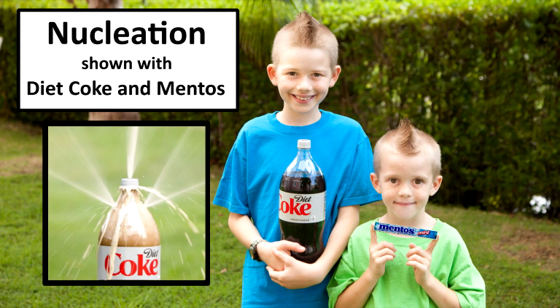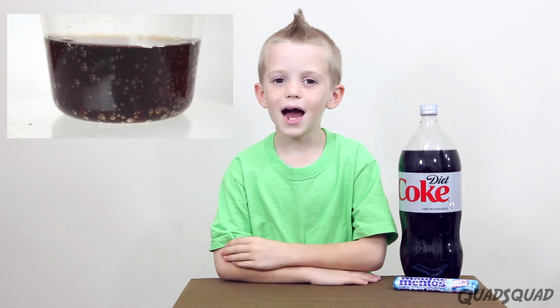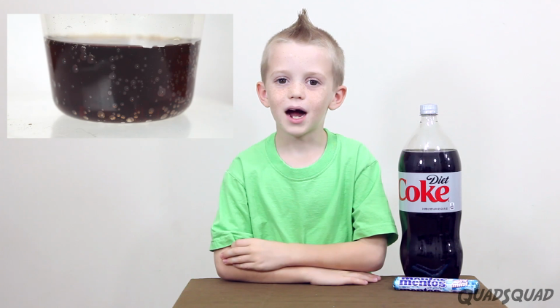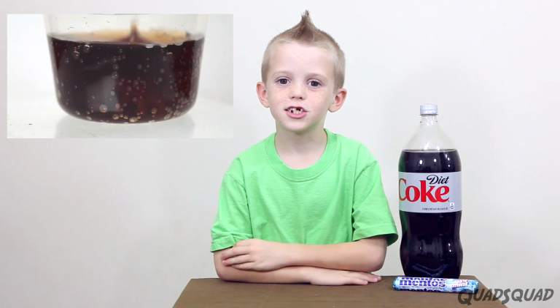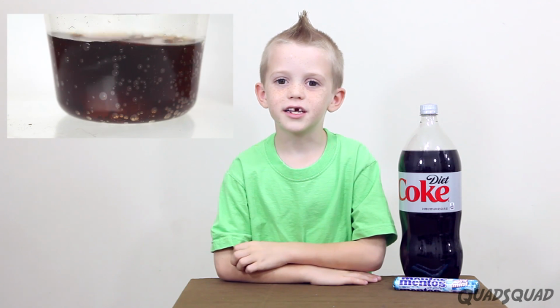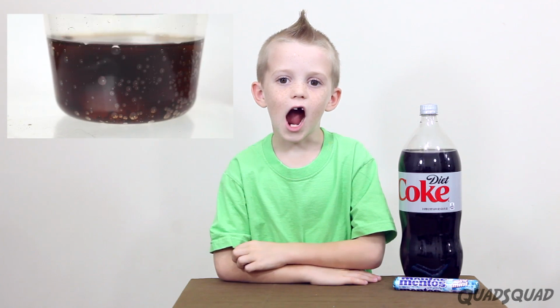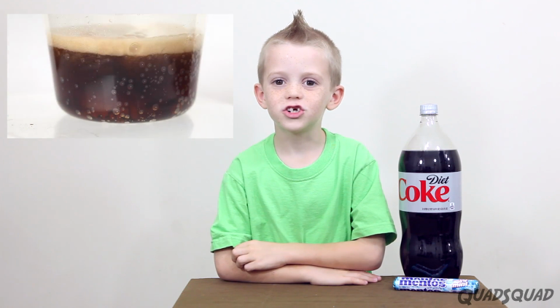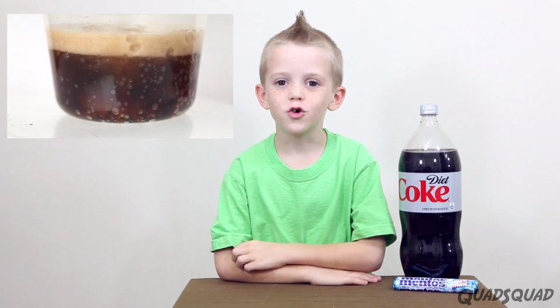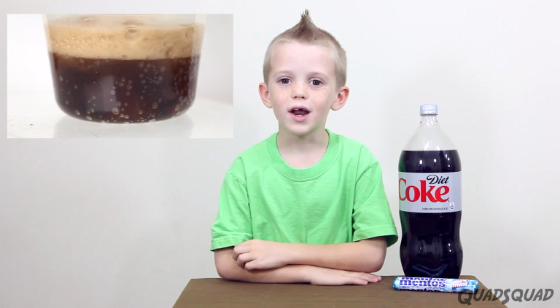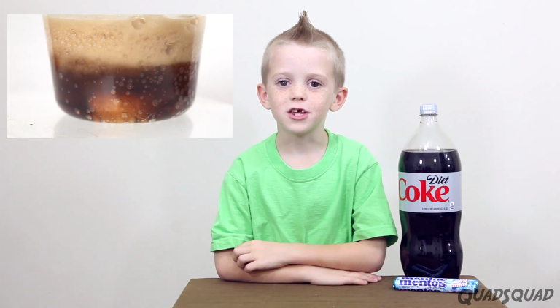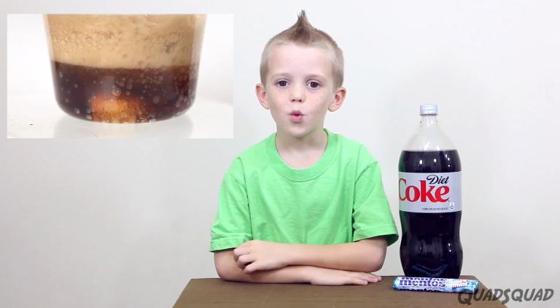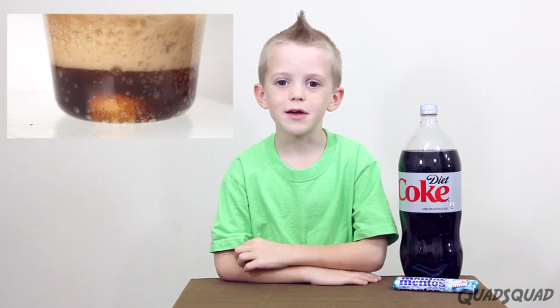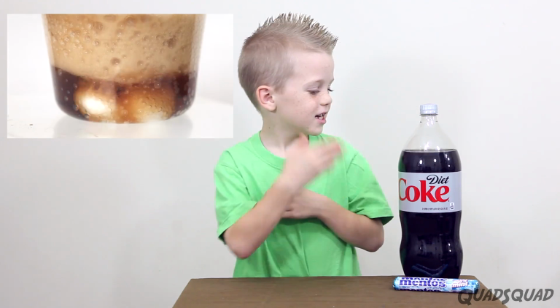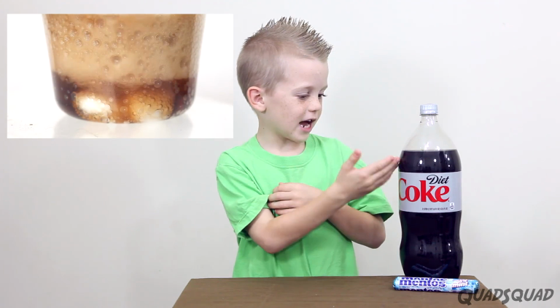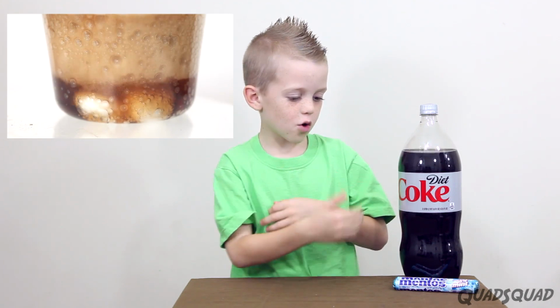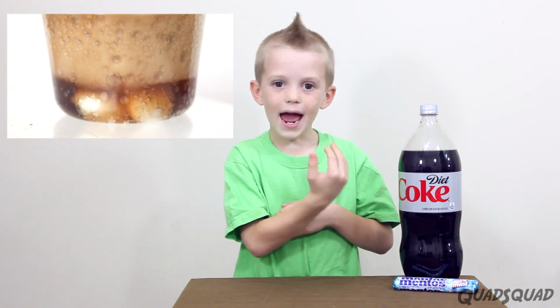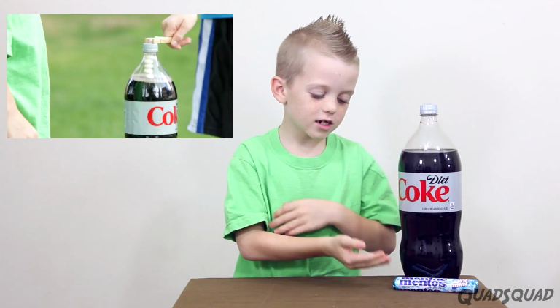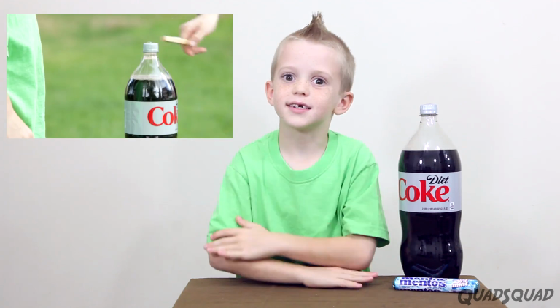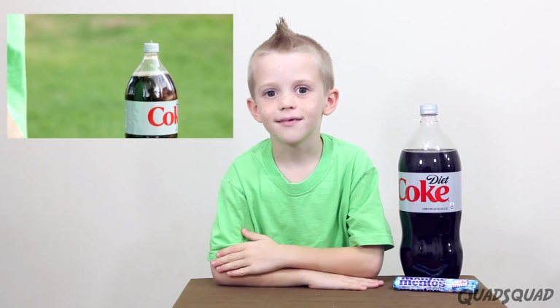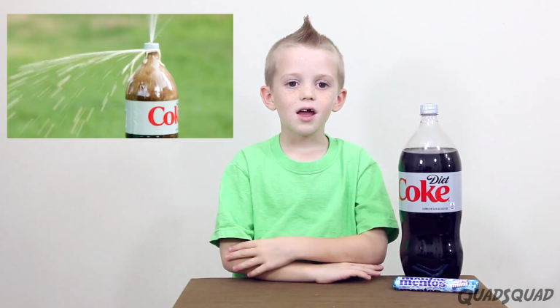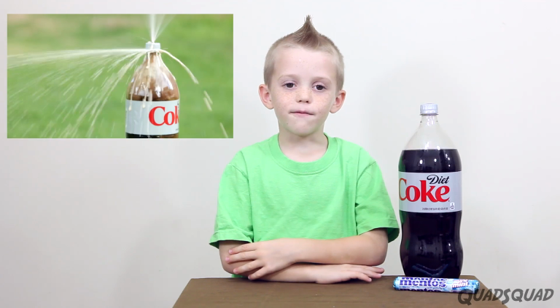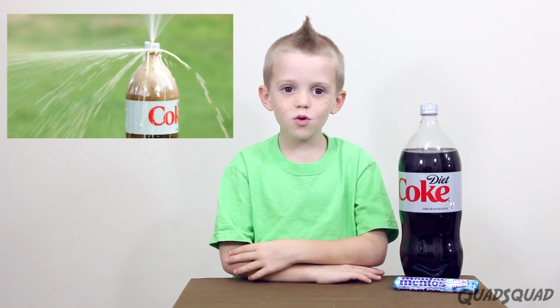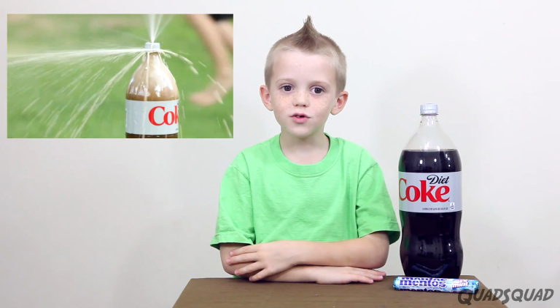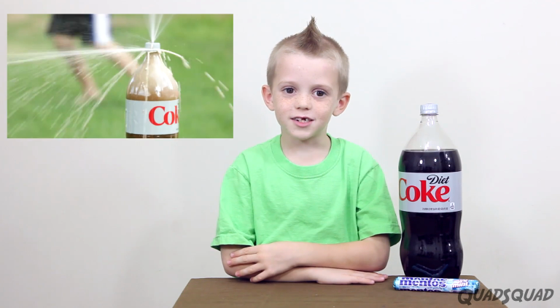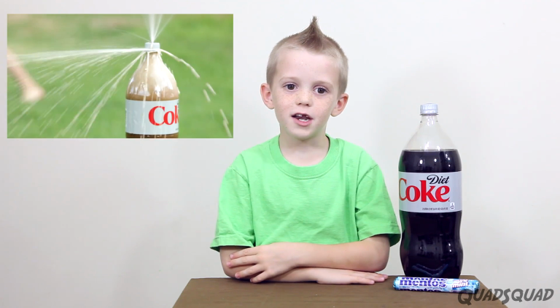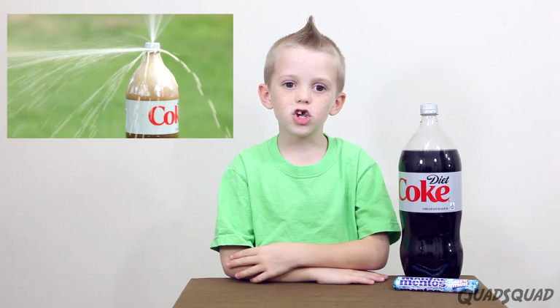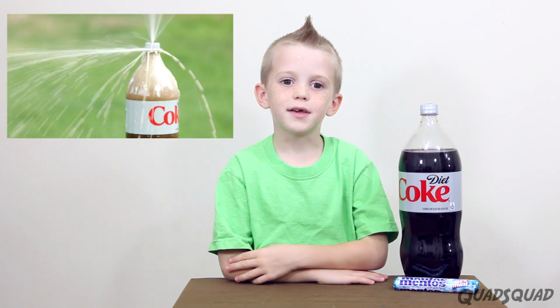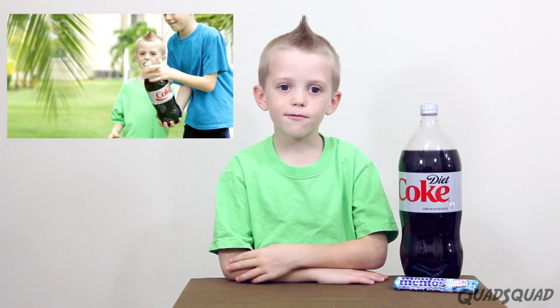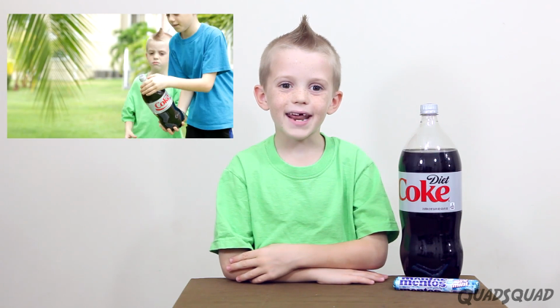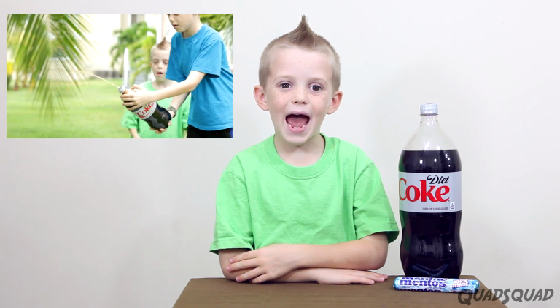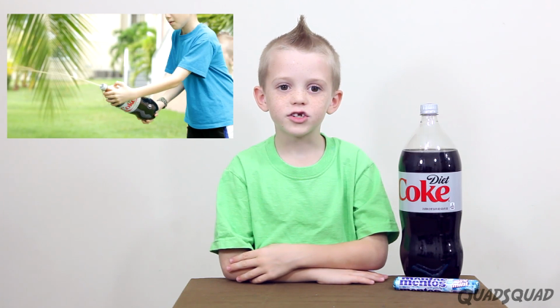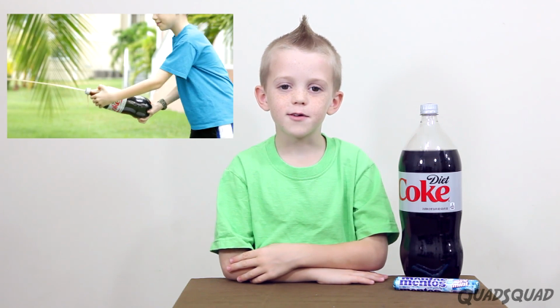Hi, my name is Justin. I want to show you what happens when you mix Diet Coke and Mentos together. If you do this experiment, you must be careful and have adult supervision.